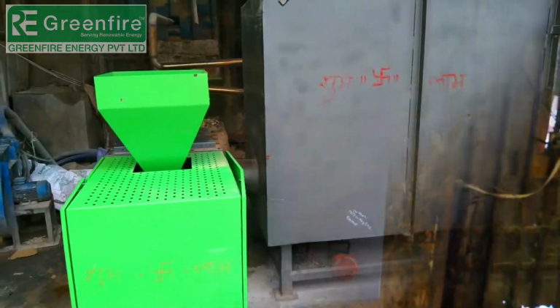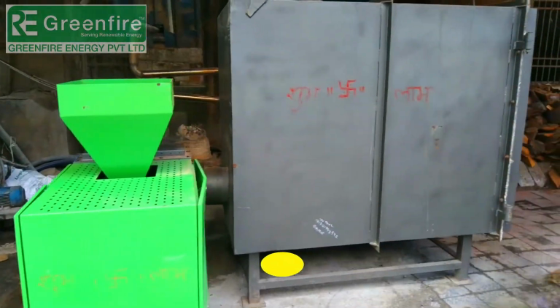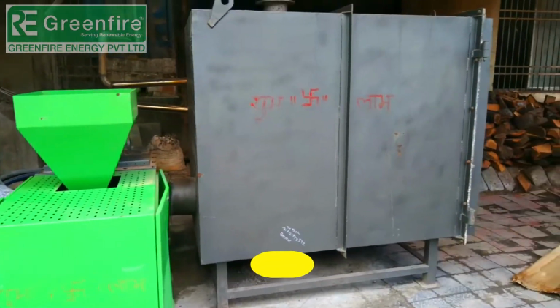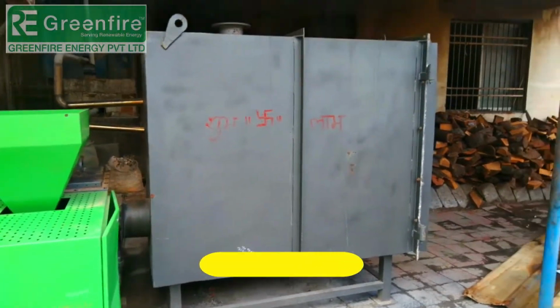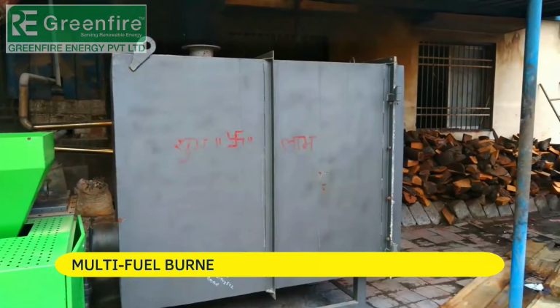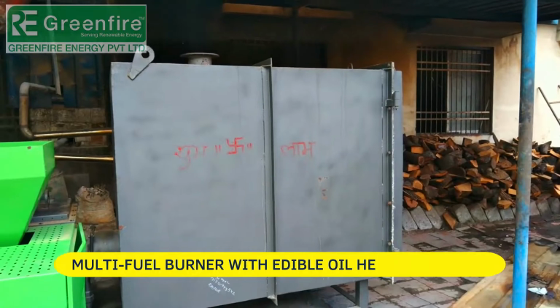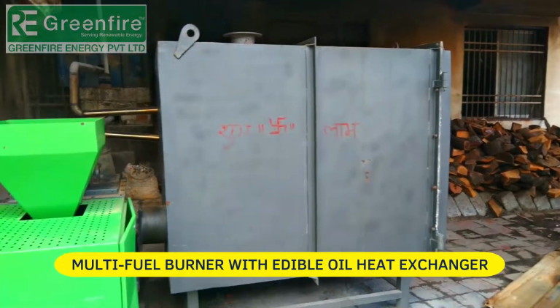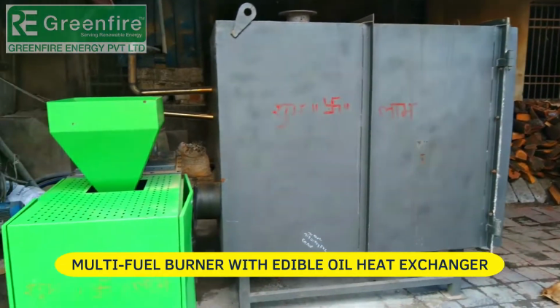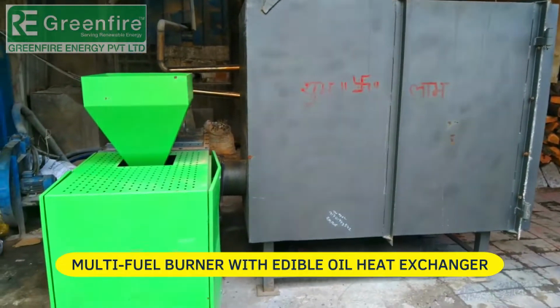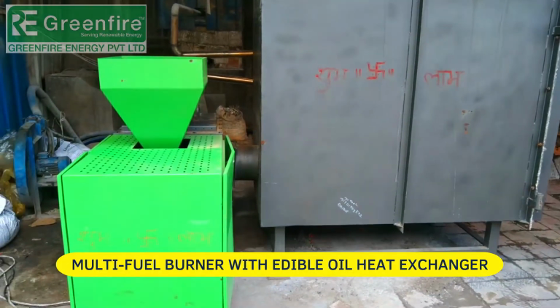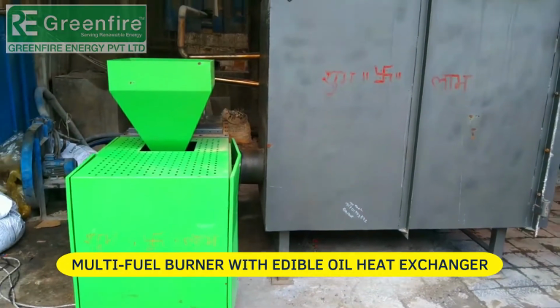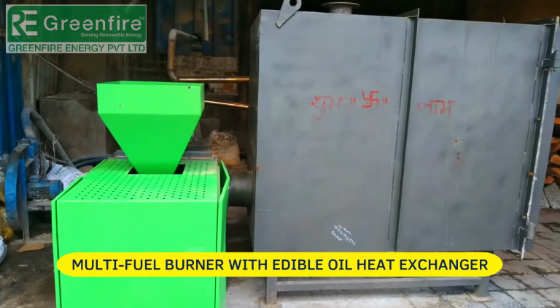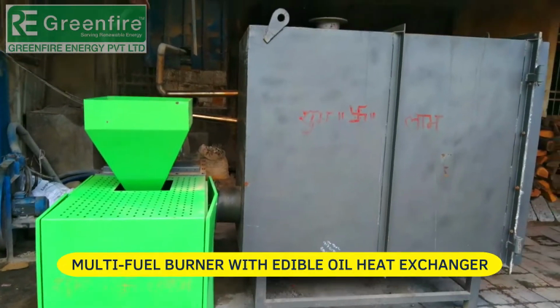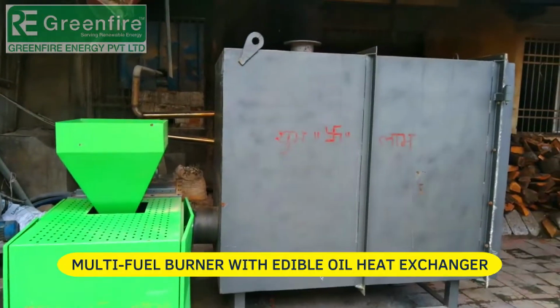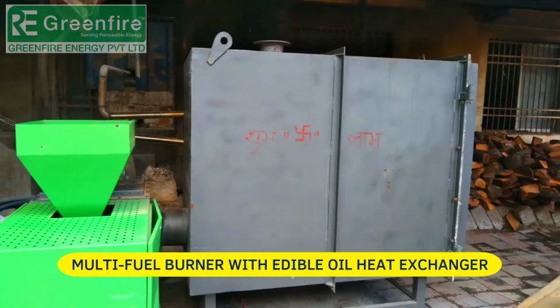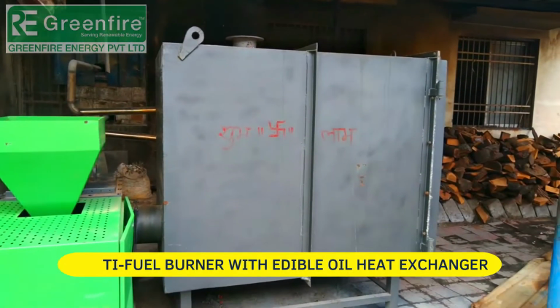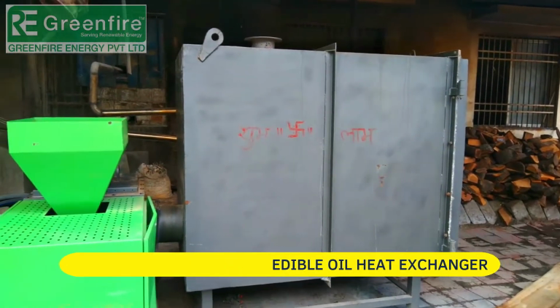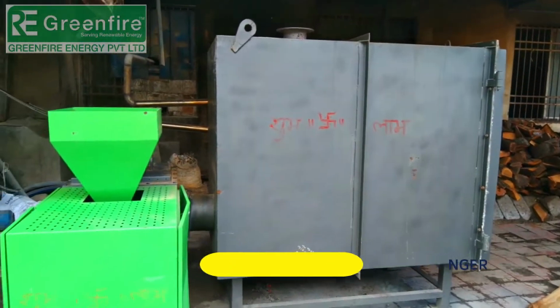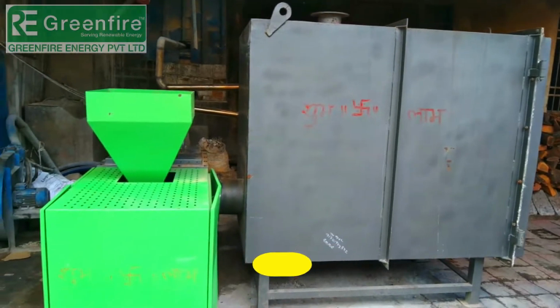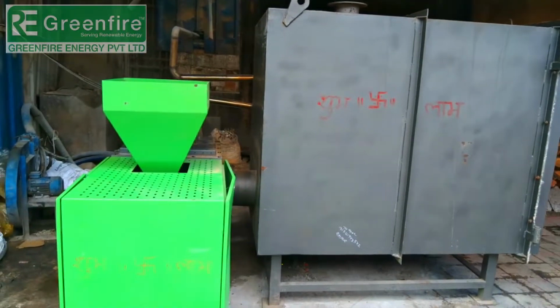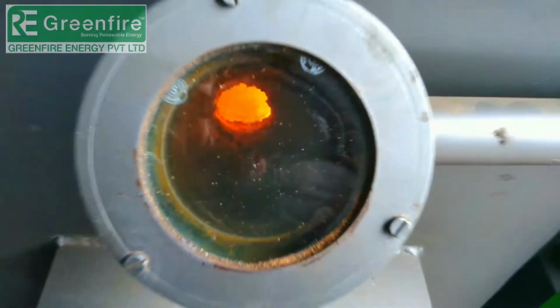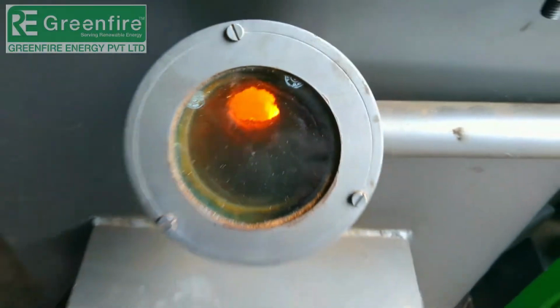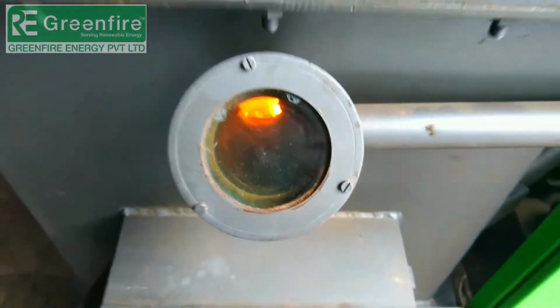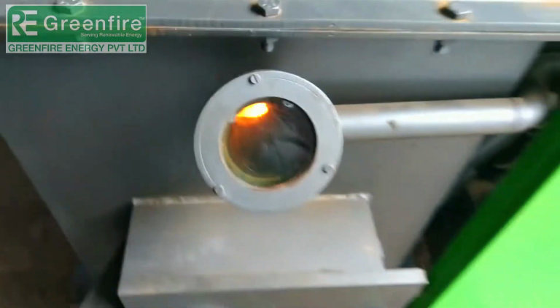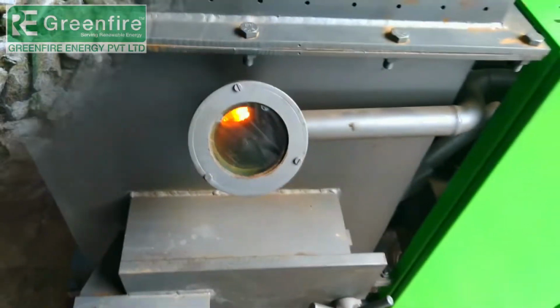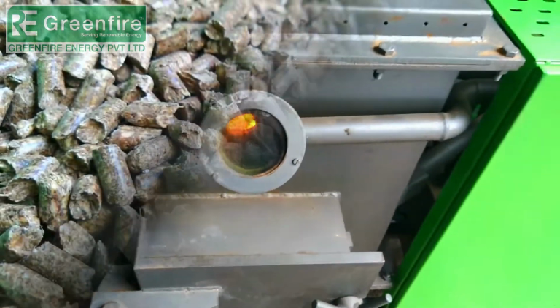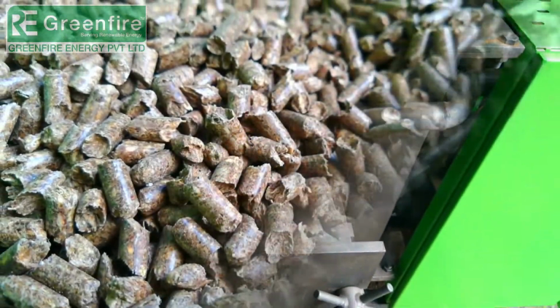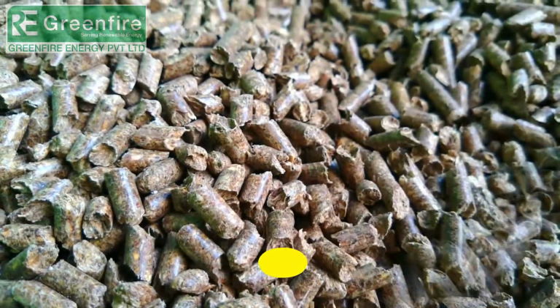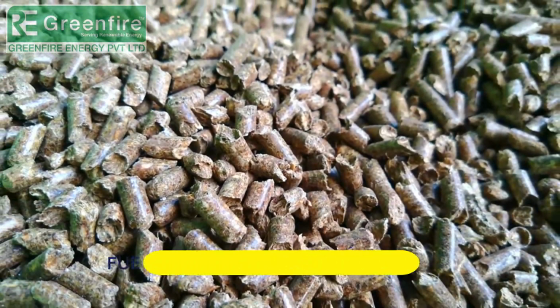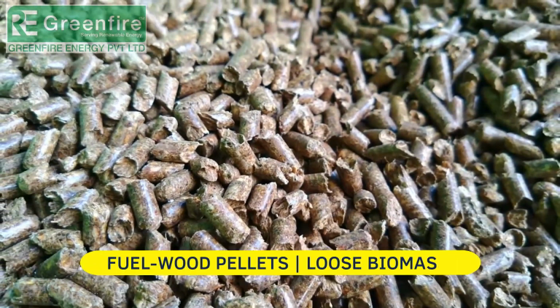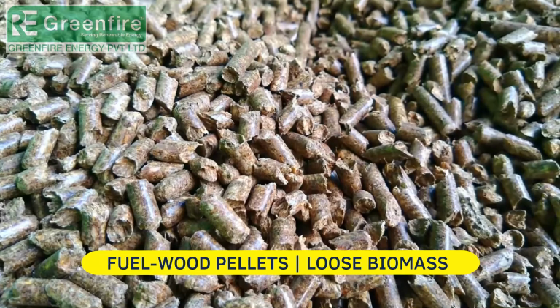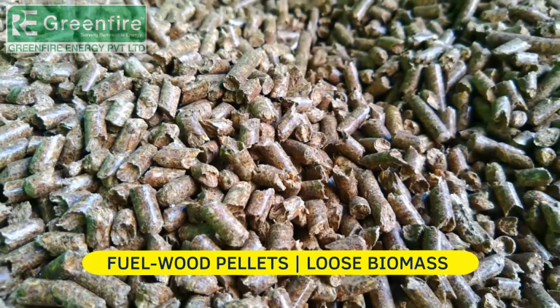Multi-fuel series burners can save your fuel cost up to 20% to 30% against wood pellets, firewood, and sawdust. Upgrade your pellet burner into a multi-fuel burner.